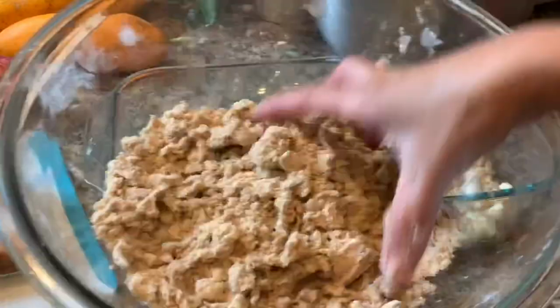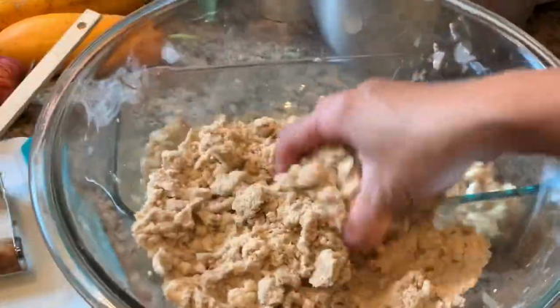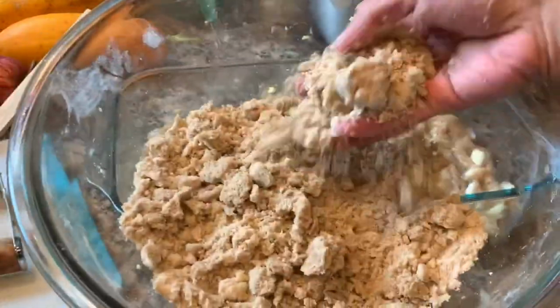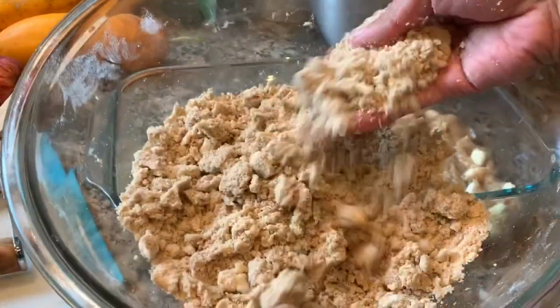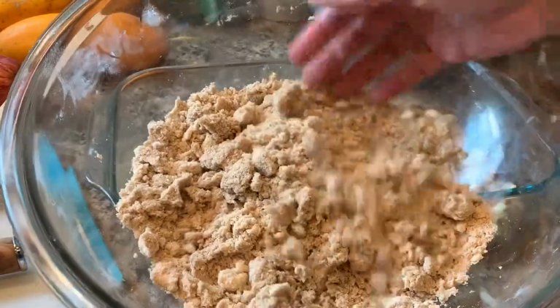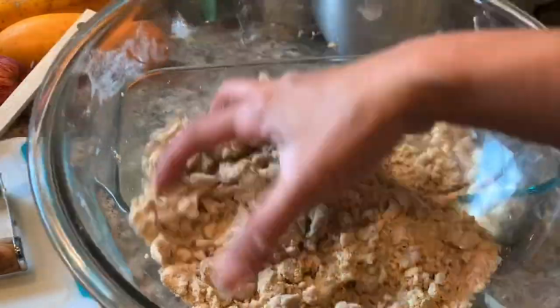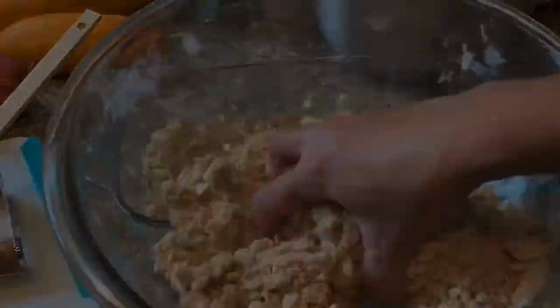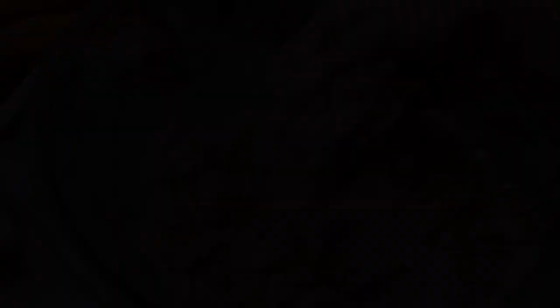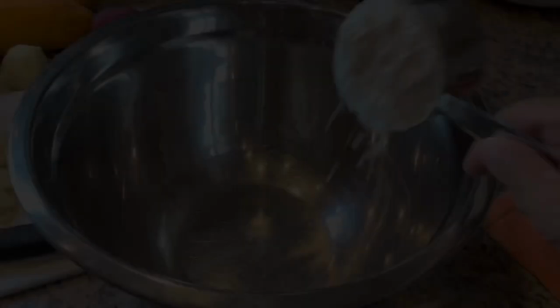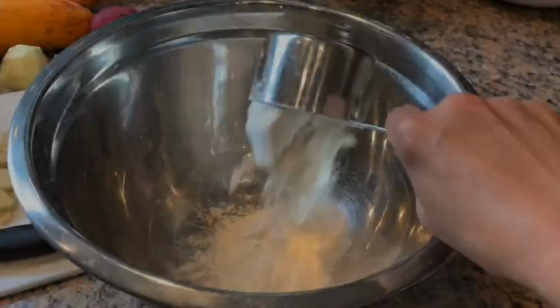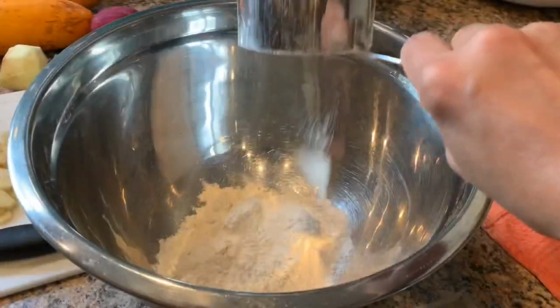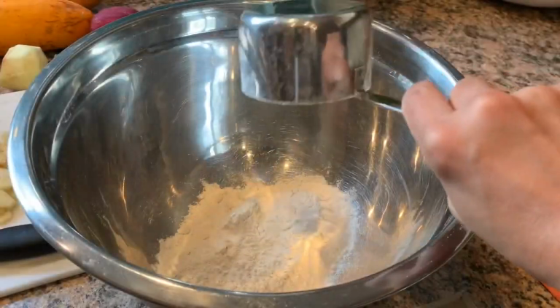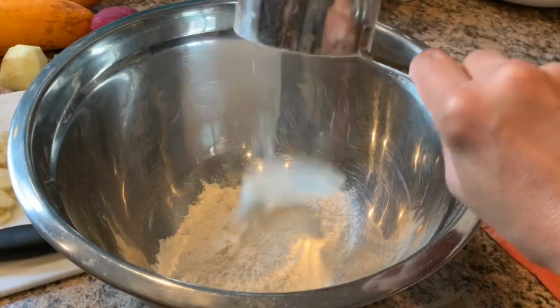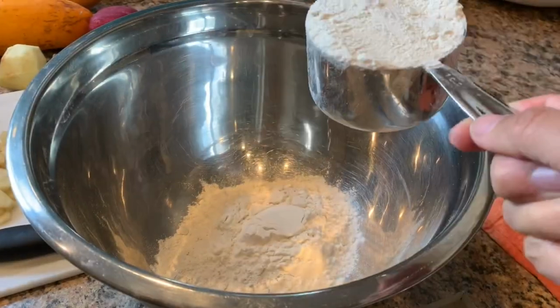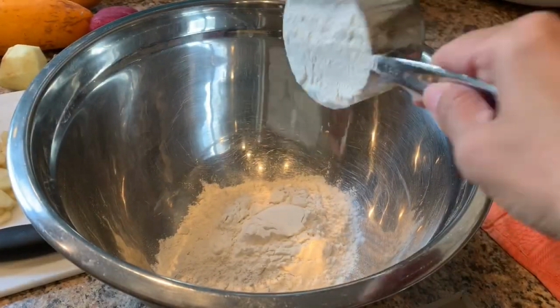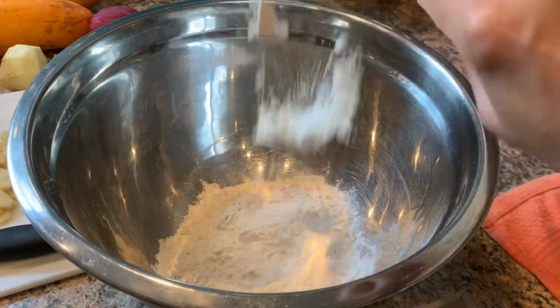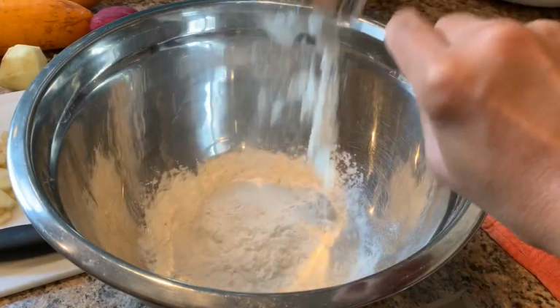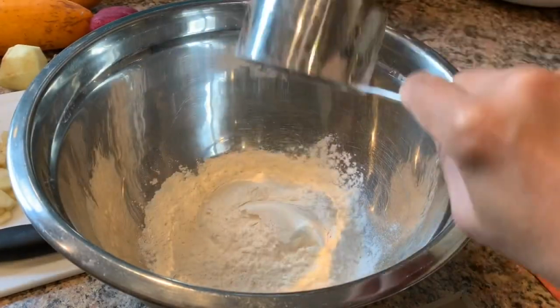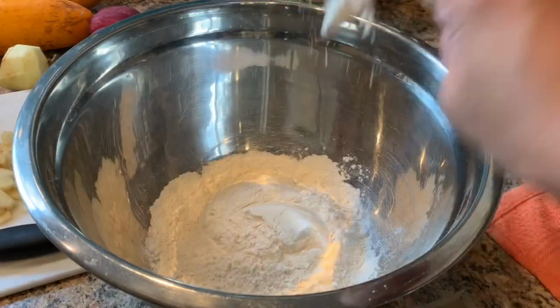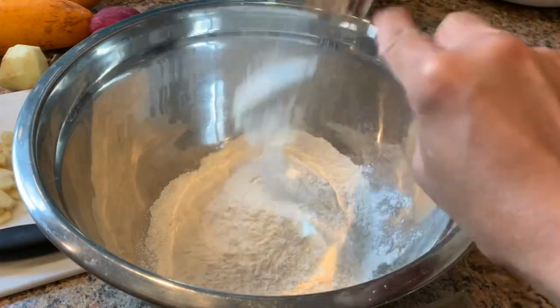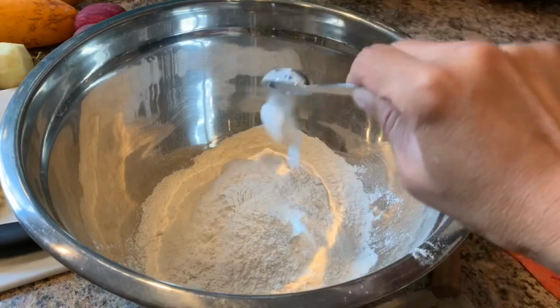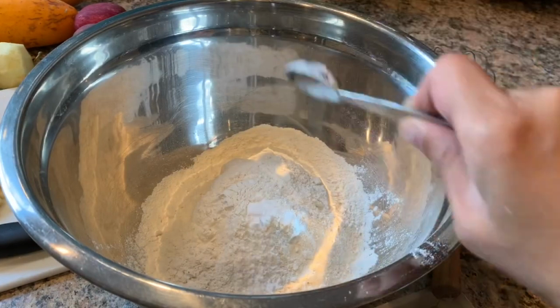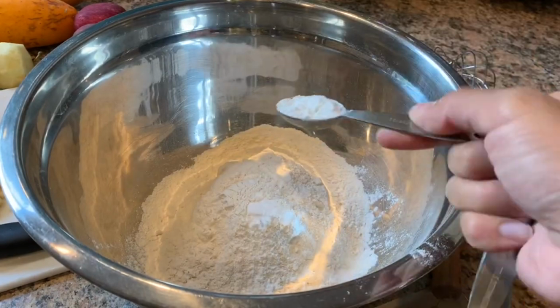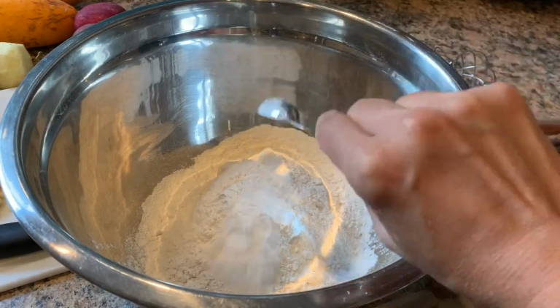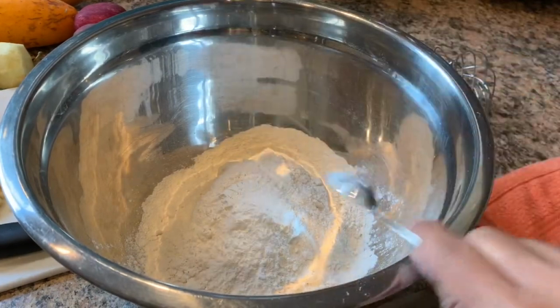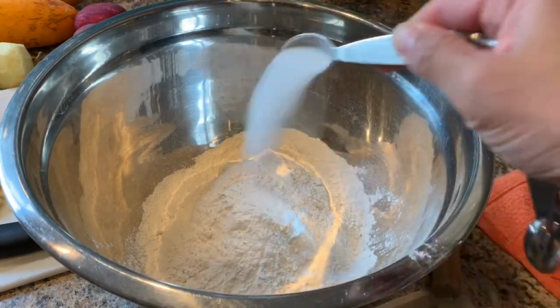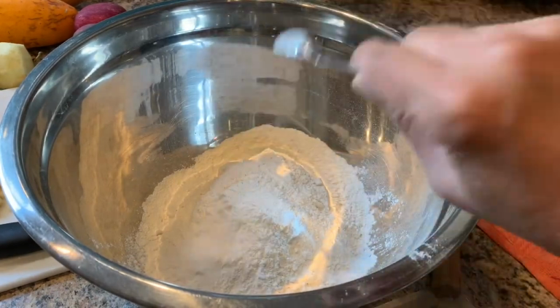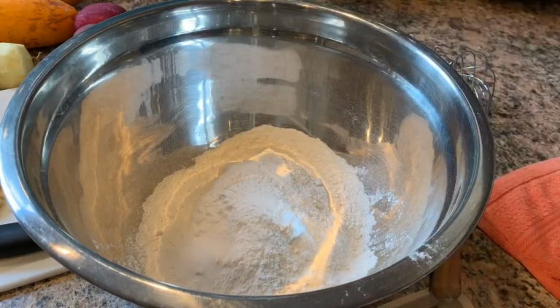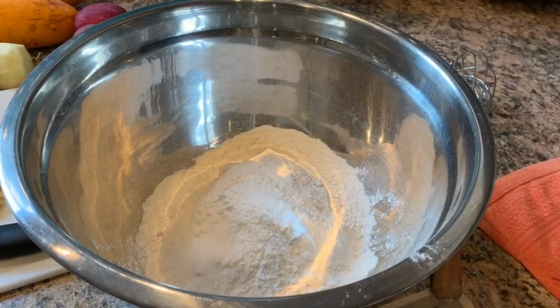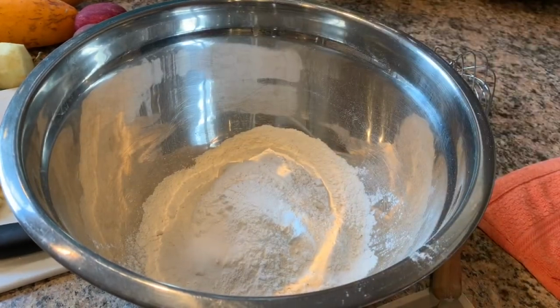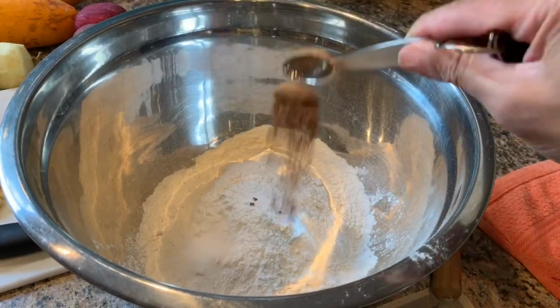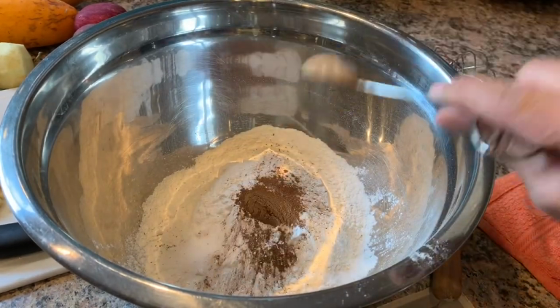In a separate bowl, combine three cups flour, one teaspoon baking powder, one teaspoon baking soda, one teaspoon salt, and one and a half teaspoons ground cinnamon.